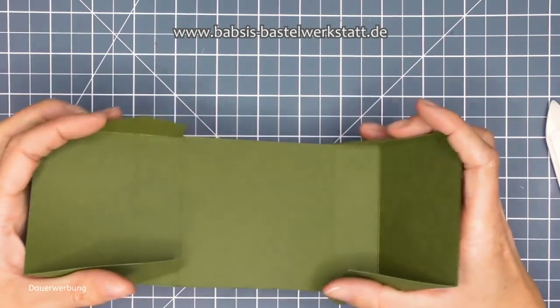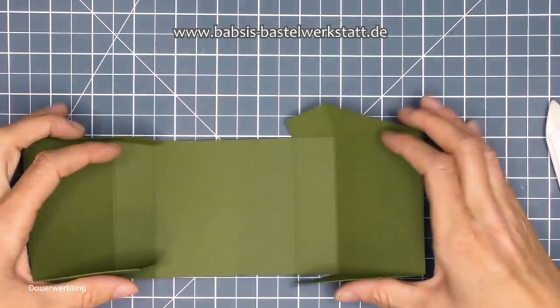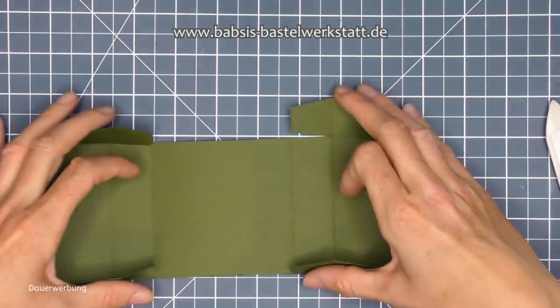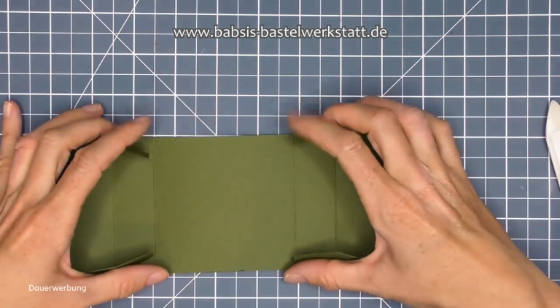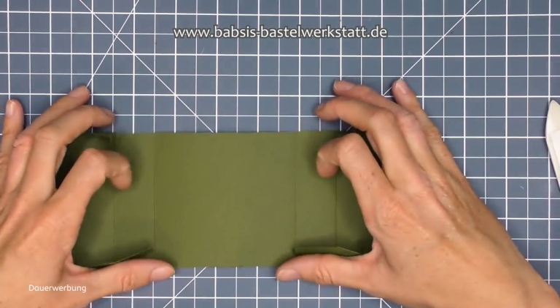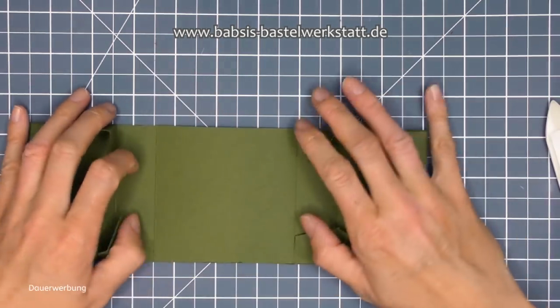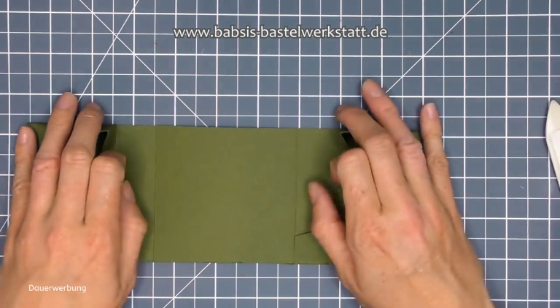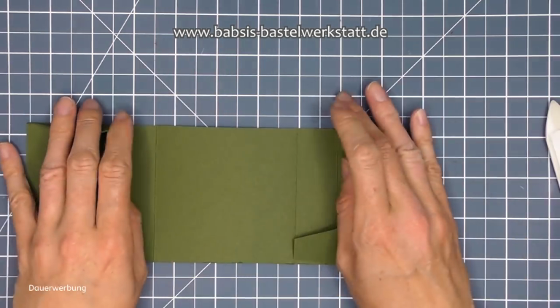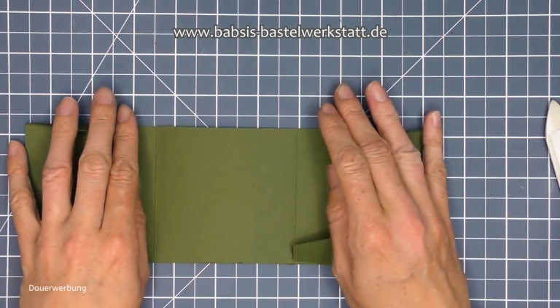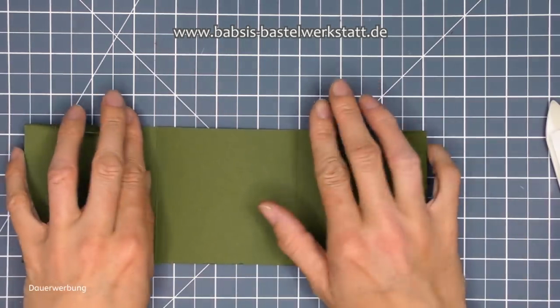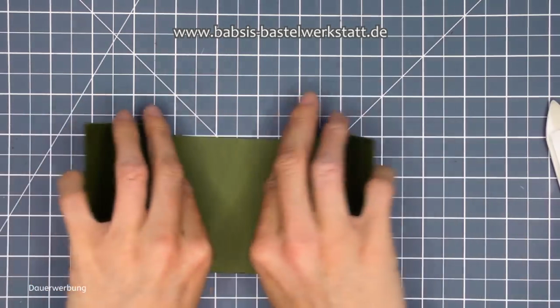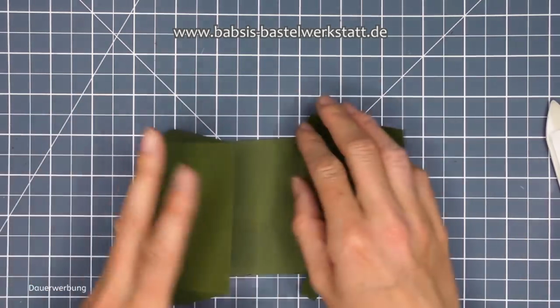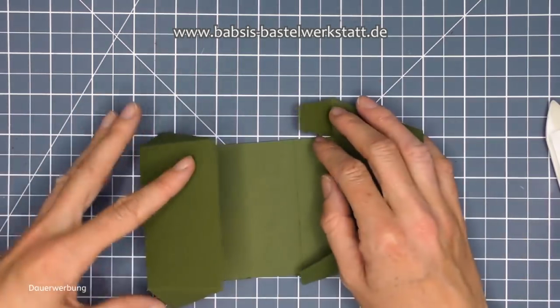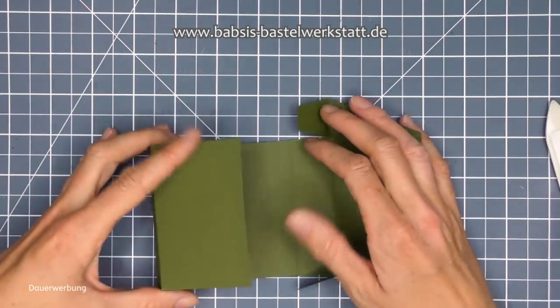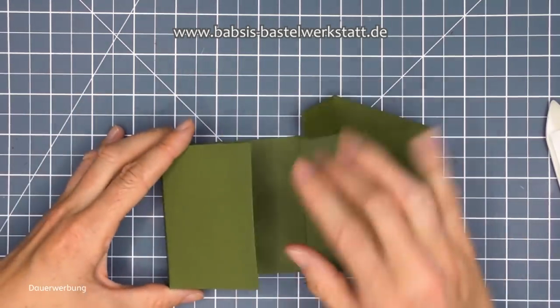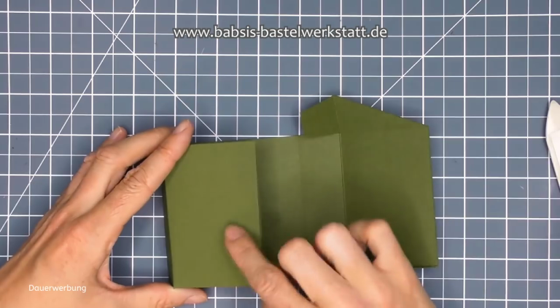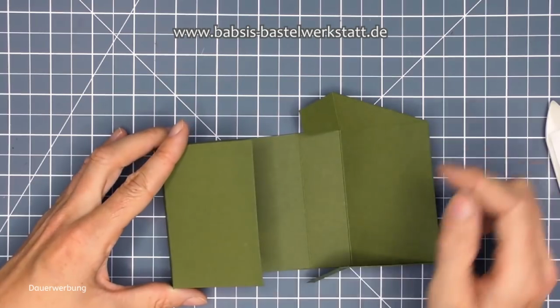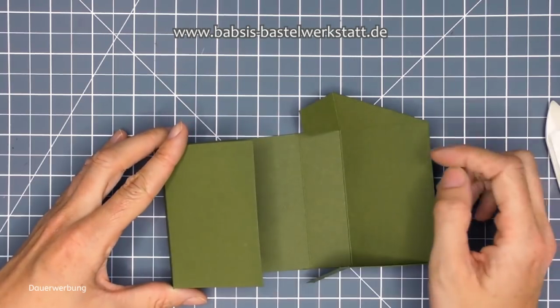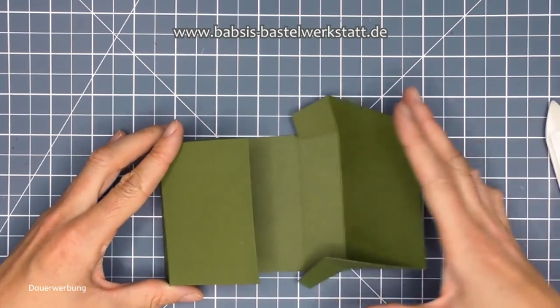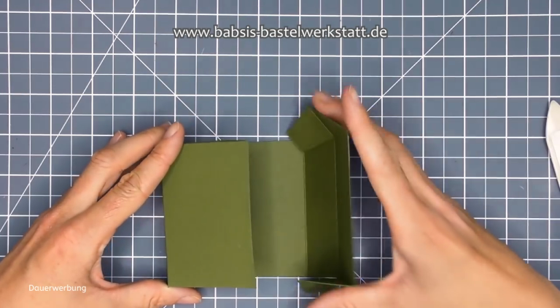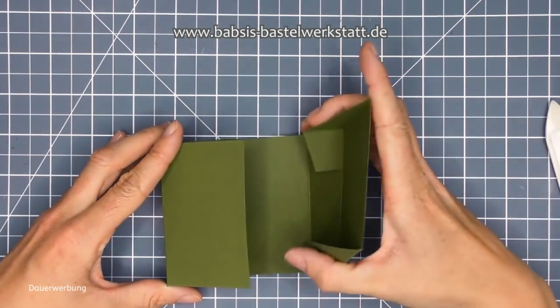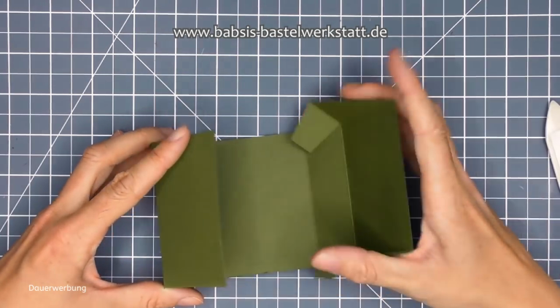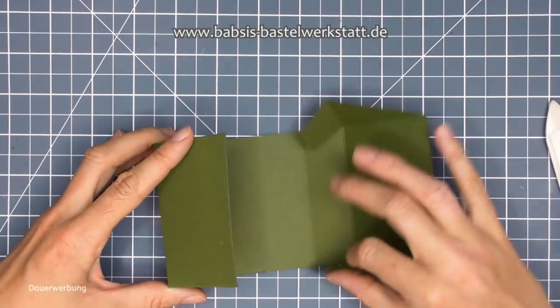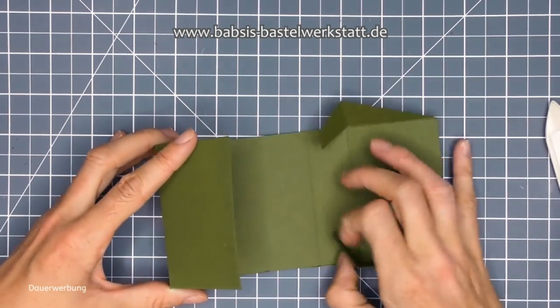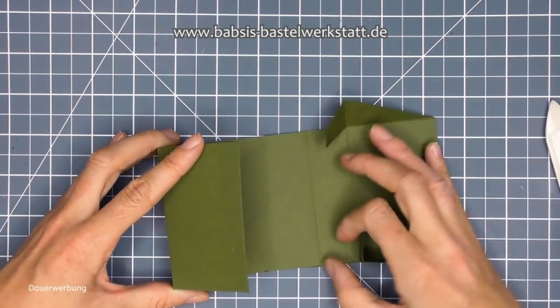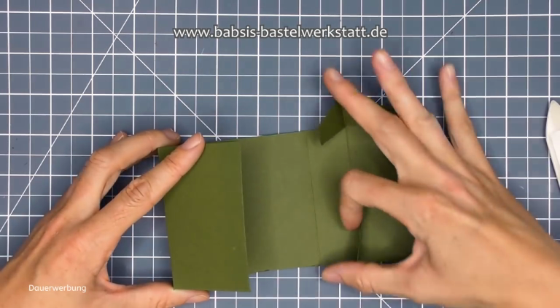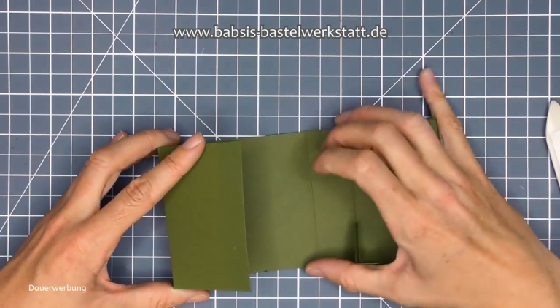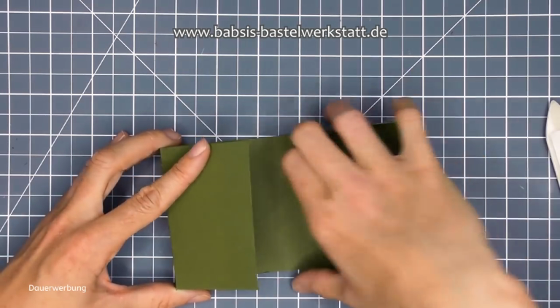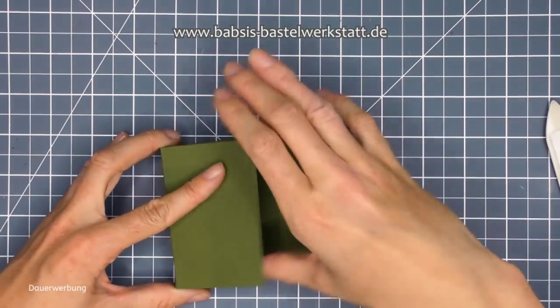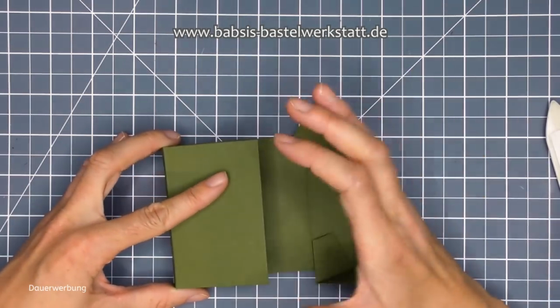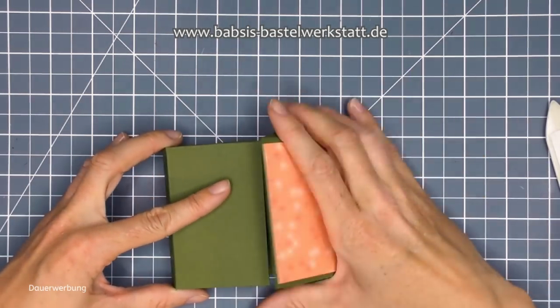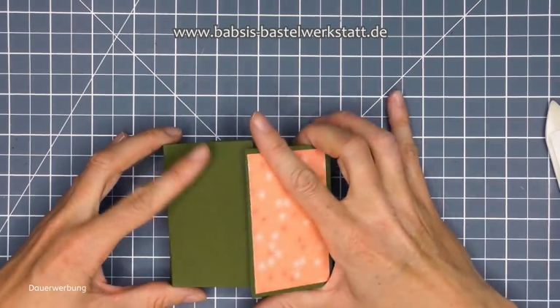Jetzt haben wir diese tolle UFO-Form - oder Space Shuttle oder wie auch immer man das nennen will. So sieht dann unsere Box nachher aus - wir haben dann hier diese tollen Dreiecke an der Seite, wenn man die dann so verschließt. Dann machen wir es so: Ich klebe mir jetzt erstmal noch den Magnet auf und dann klebe ich mir diese Laschen so ein, dass wir dann unsere fertige Hülle haben.